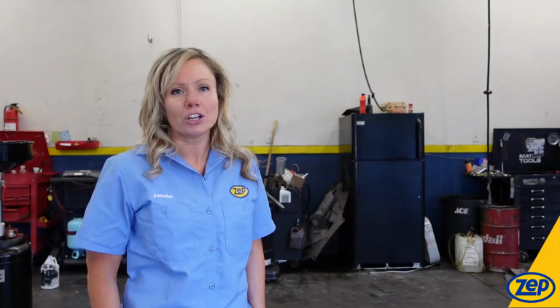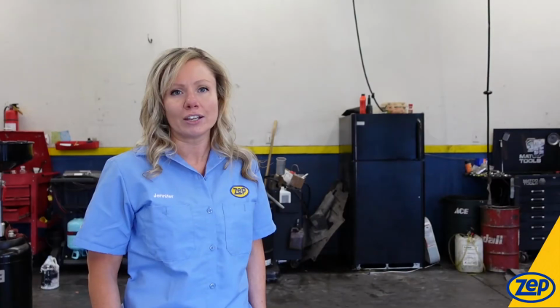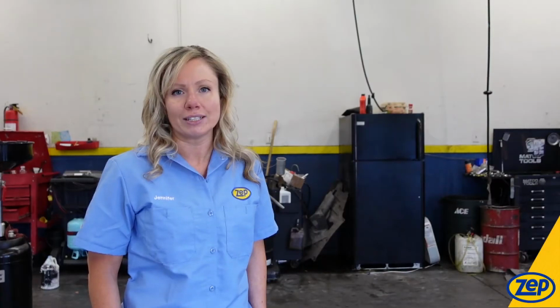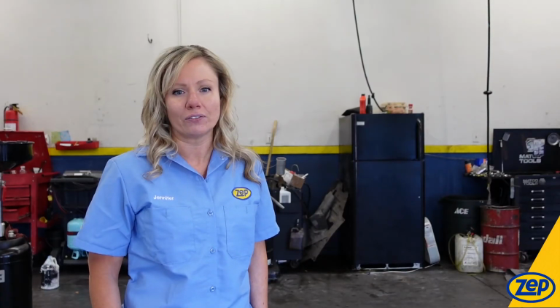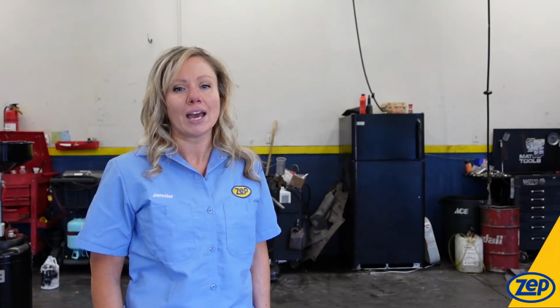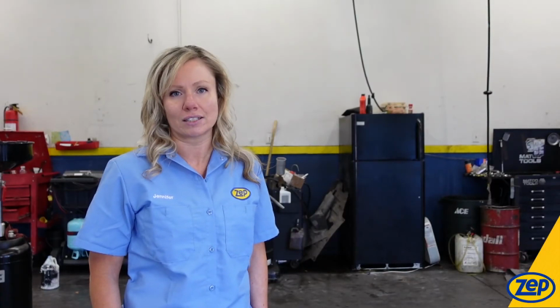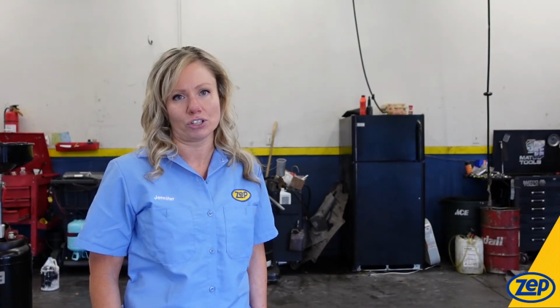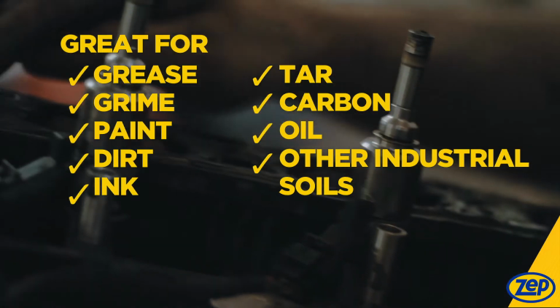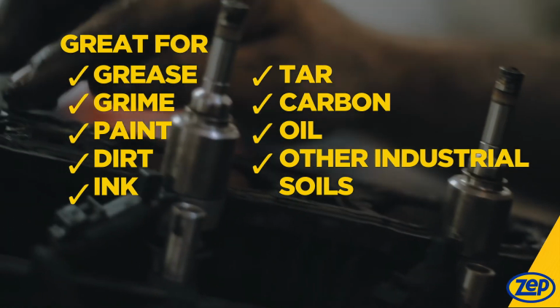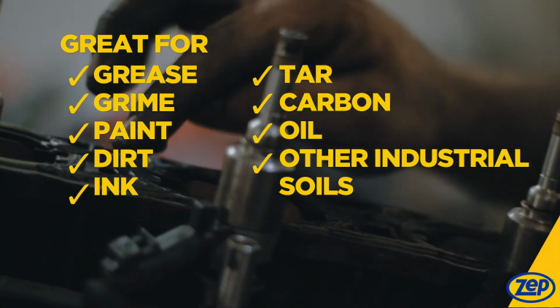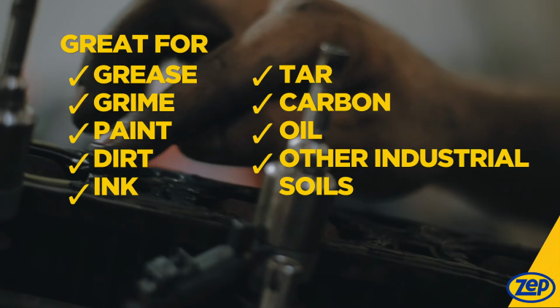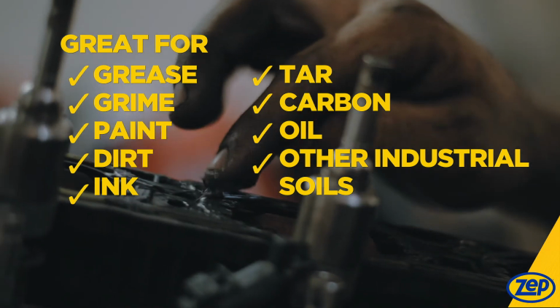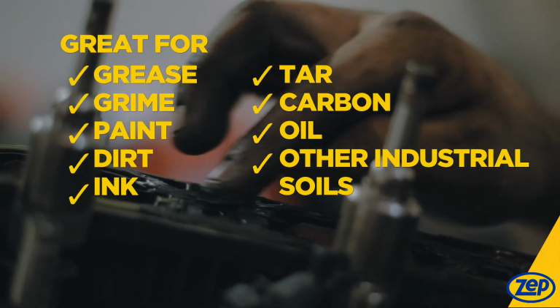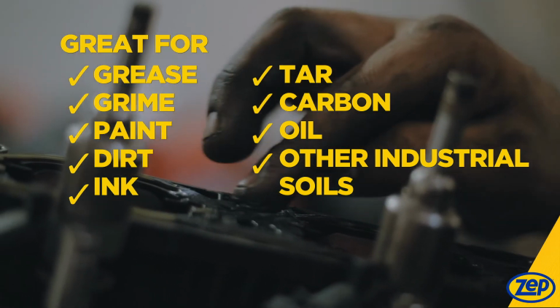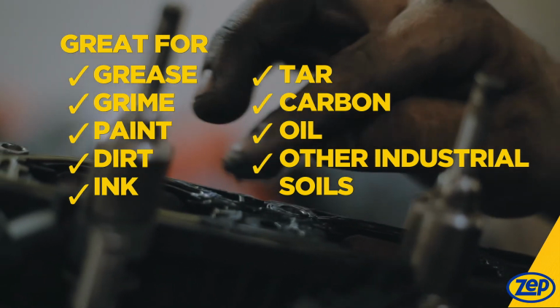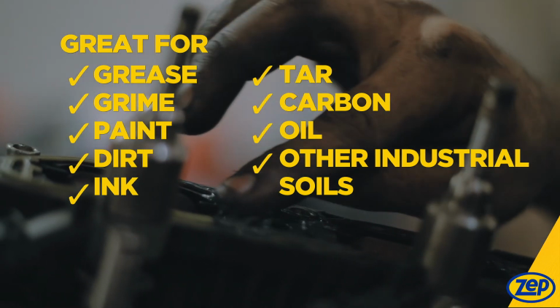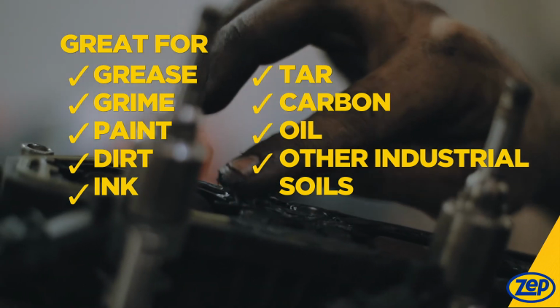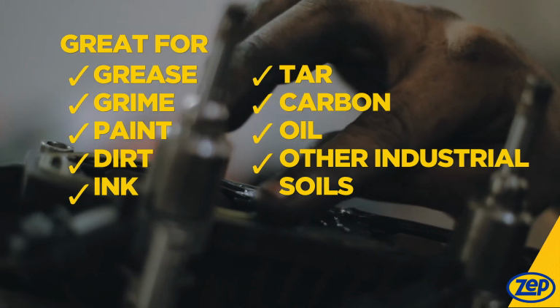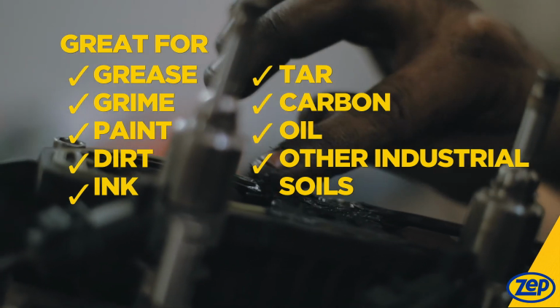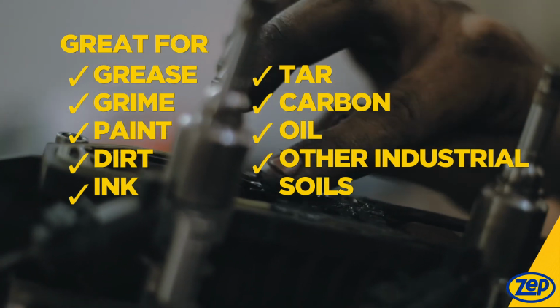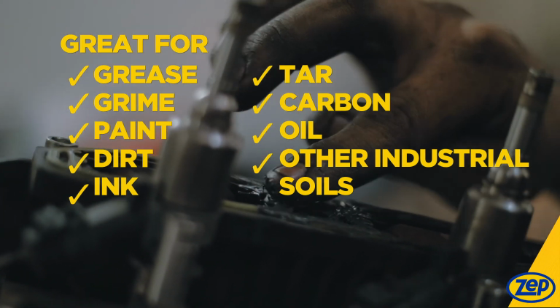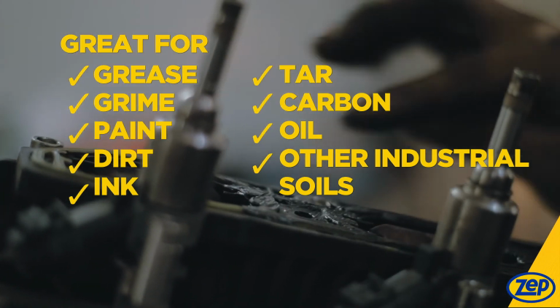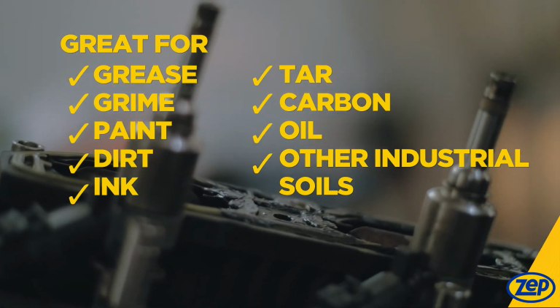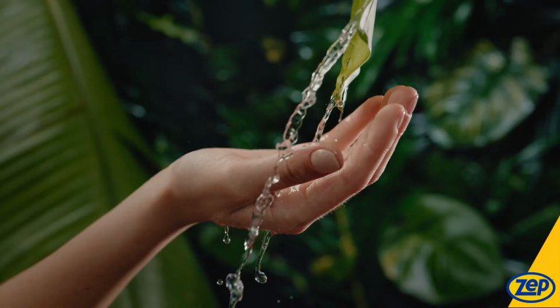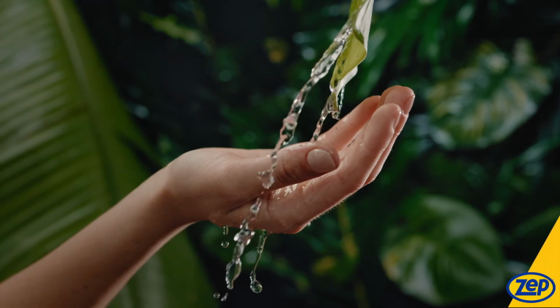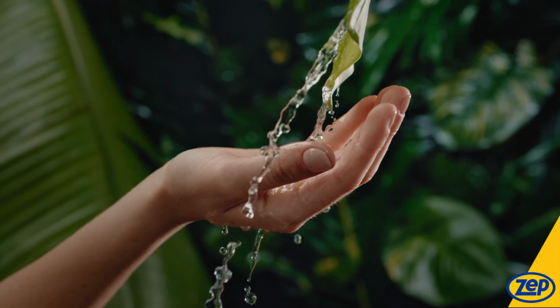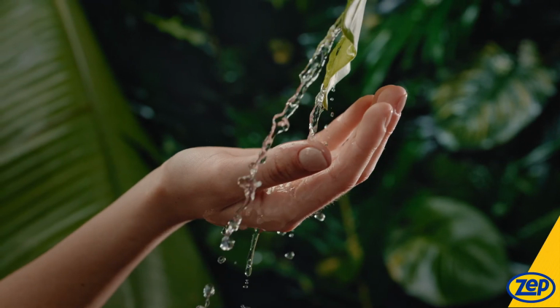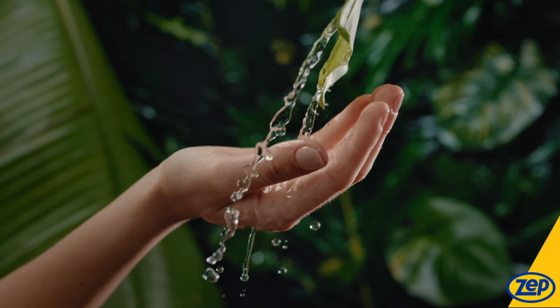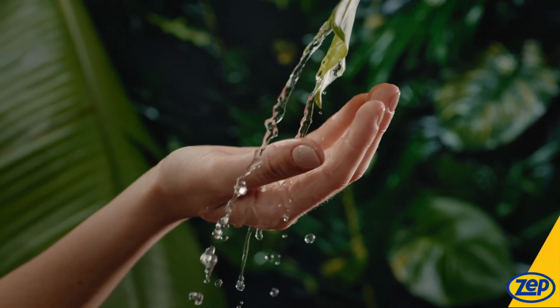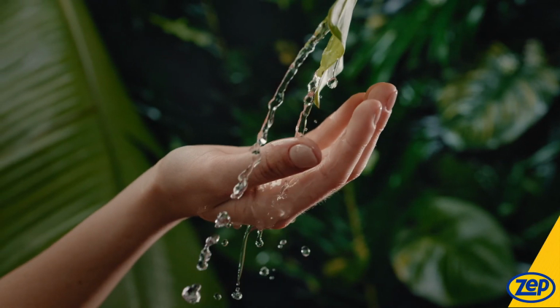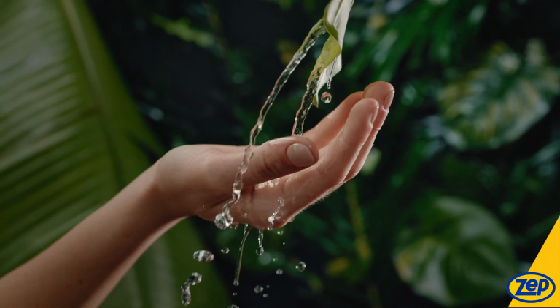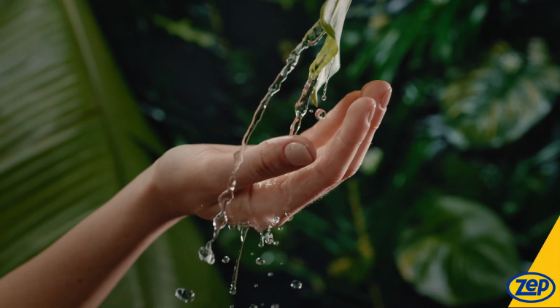Shell Shock, as you can see, is a fantastic solution to remove fresh grease, grime, dirt, oil, ink, carbon, and other industrial soils from your hands and arms. It's an environmental option that is actually going to leave your hands clean.